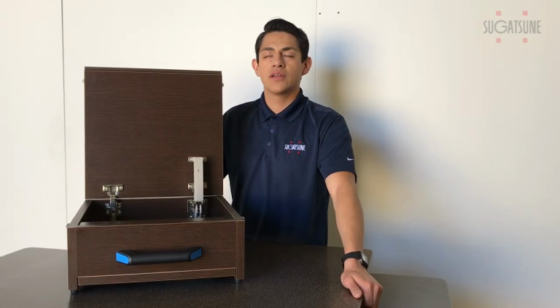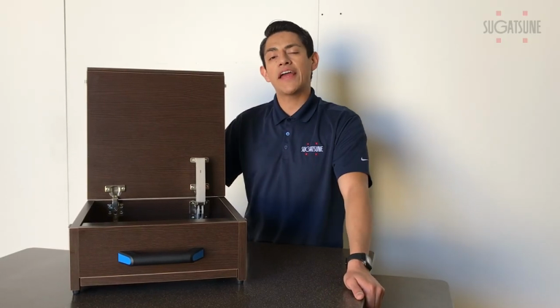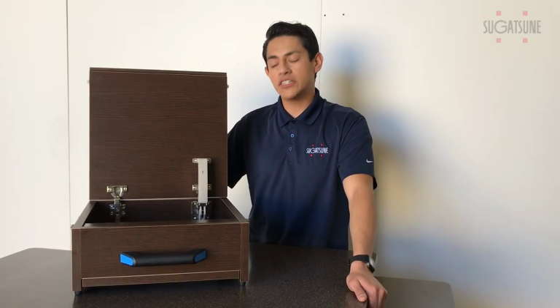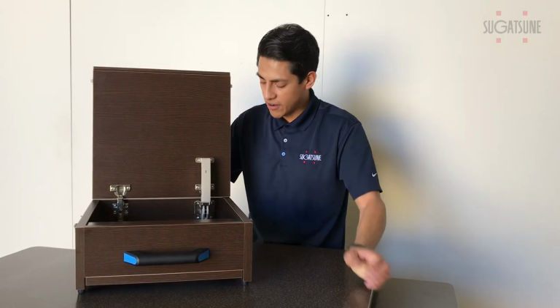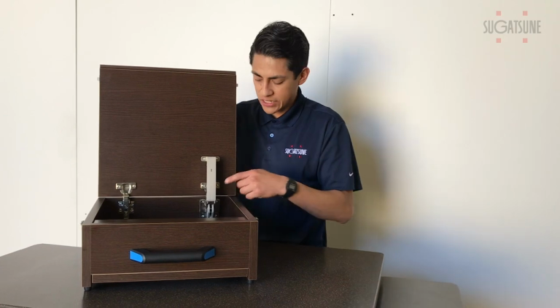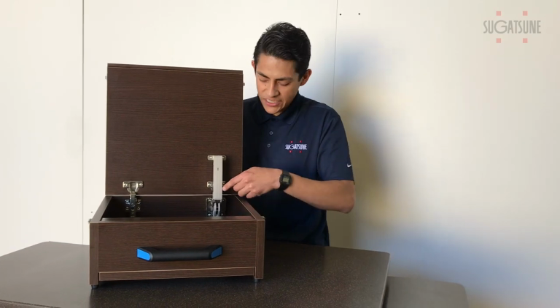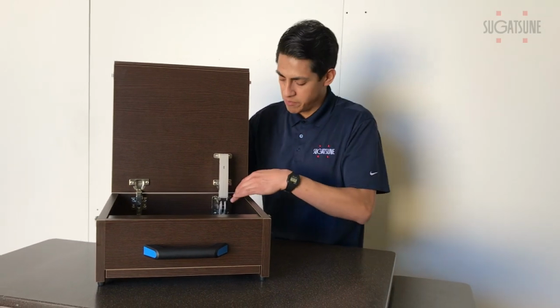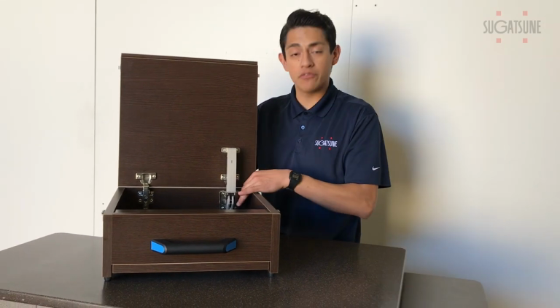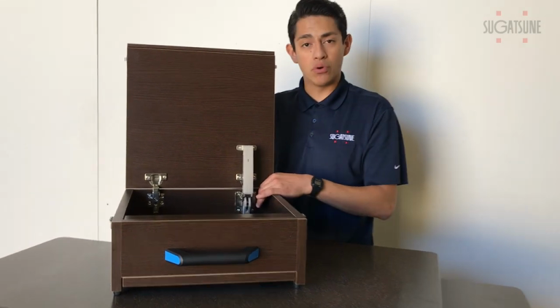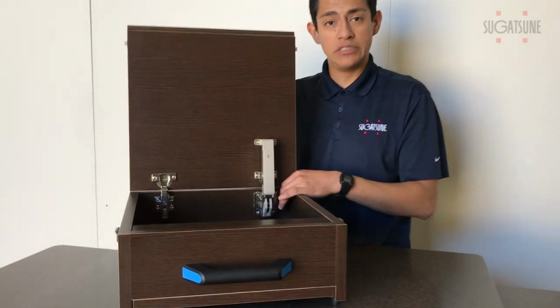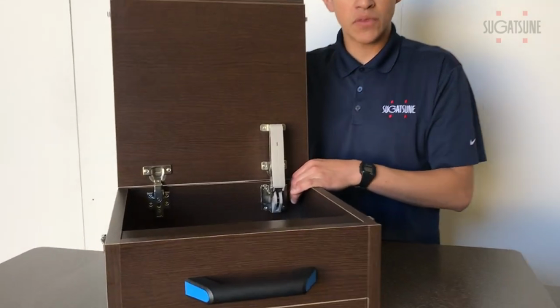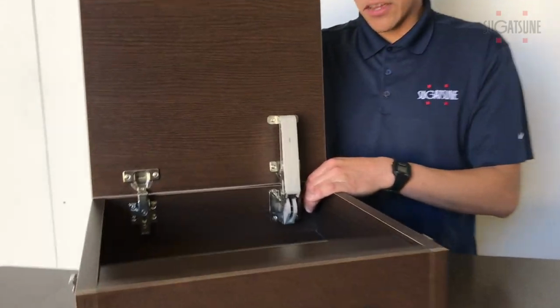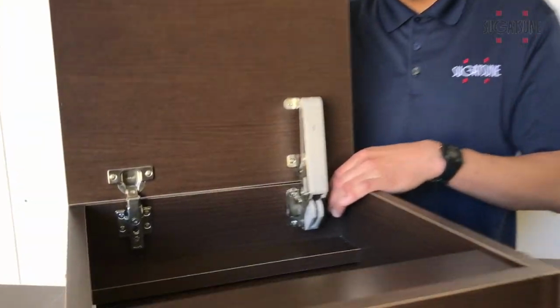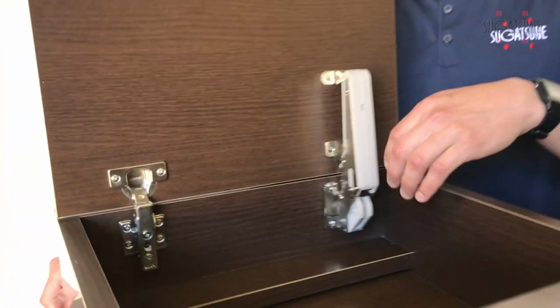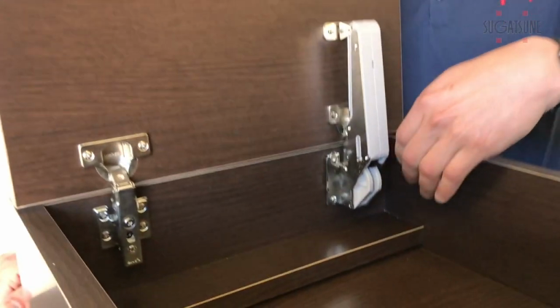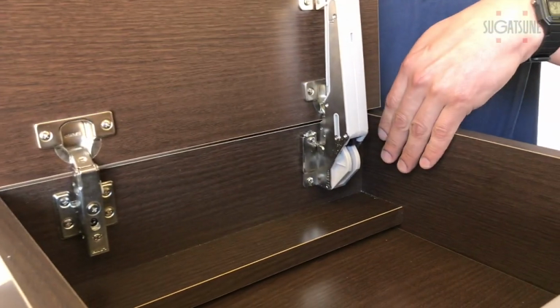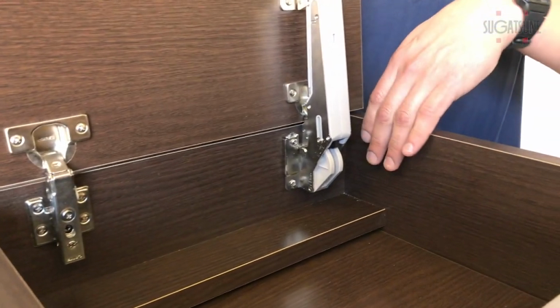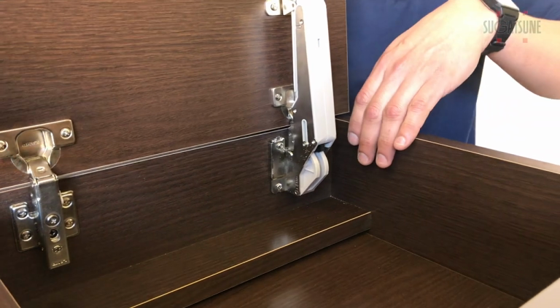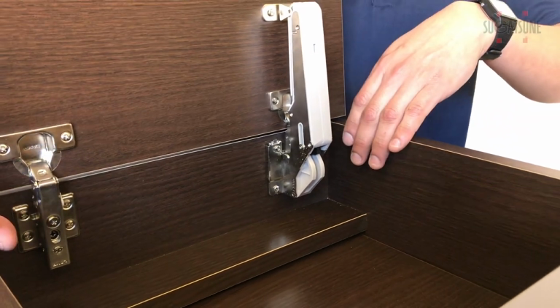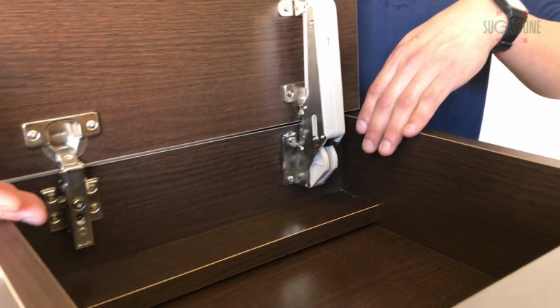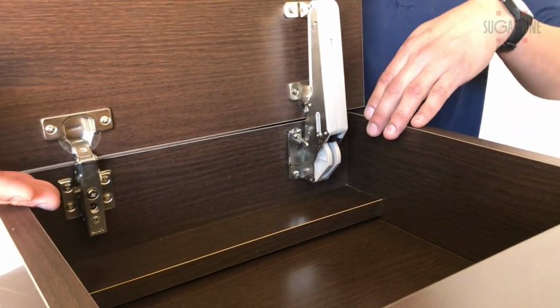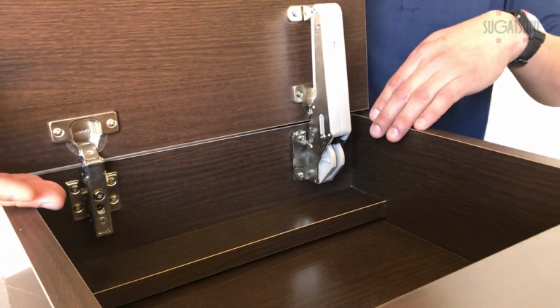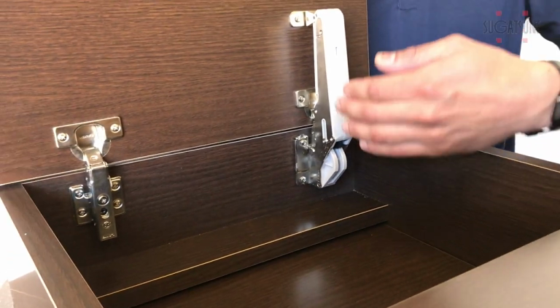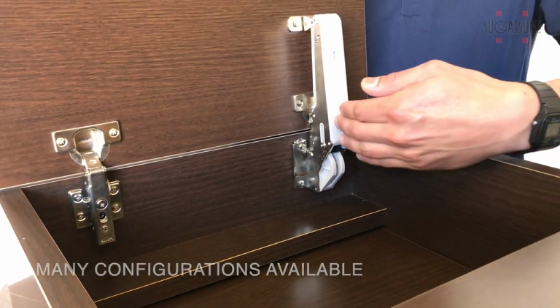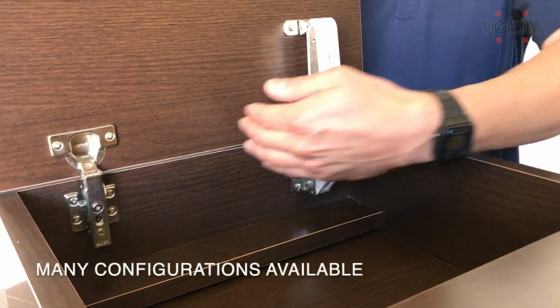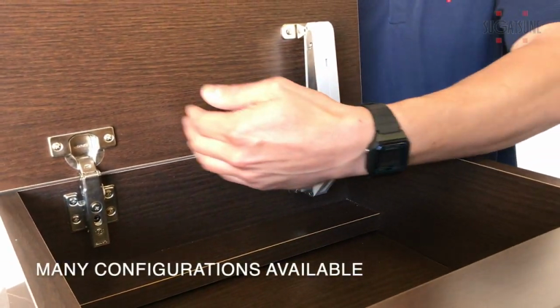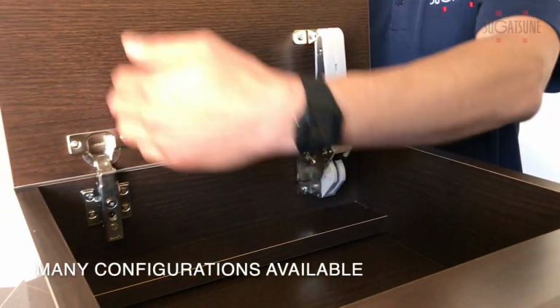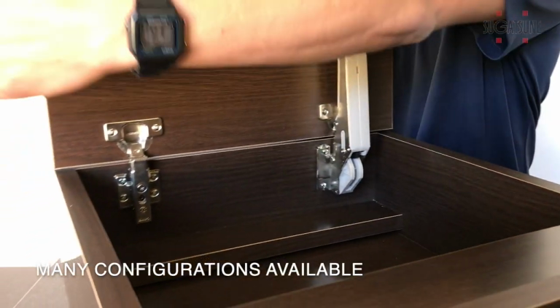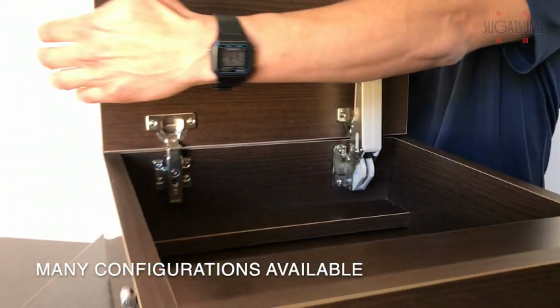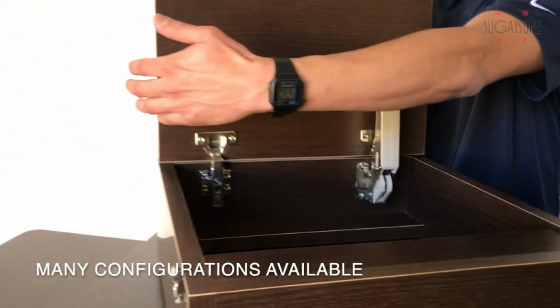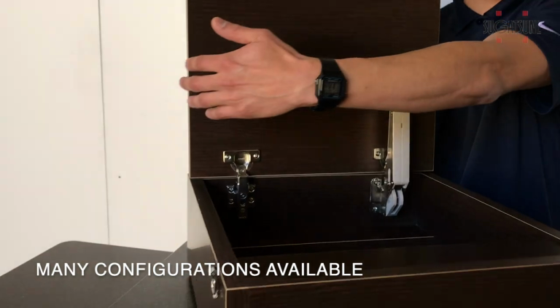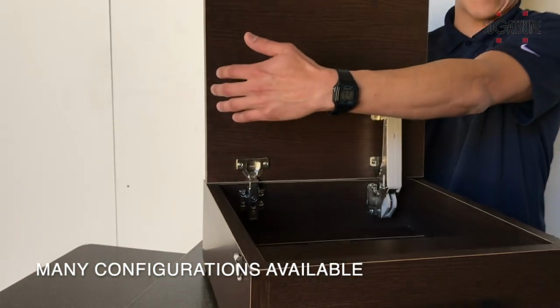Our ailerons are actually attached to the back of your board. Unlike other stays that are attached to the side of the boards — where you're limited to only two — you can add more than two and continue throughout the whole length of your cabinet.